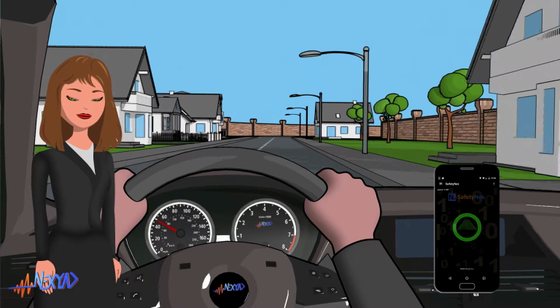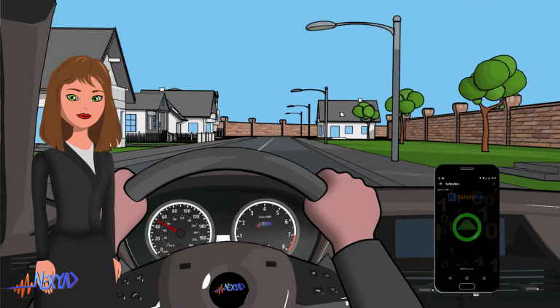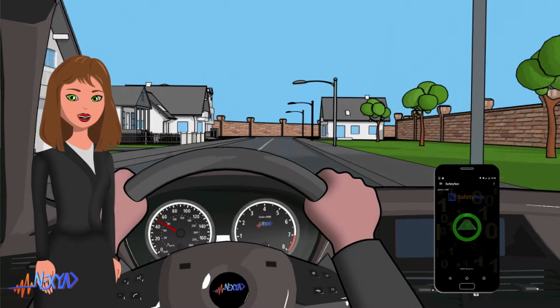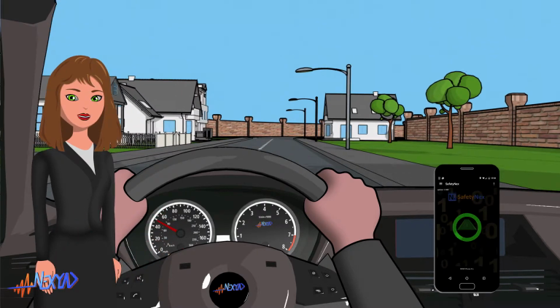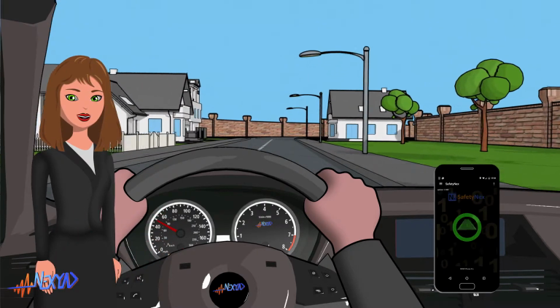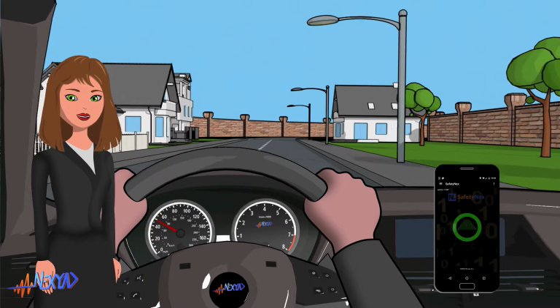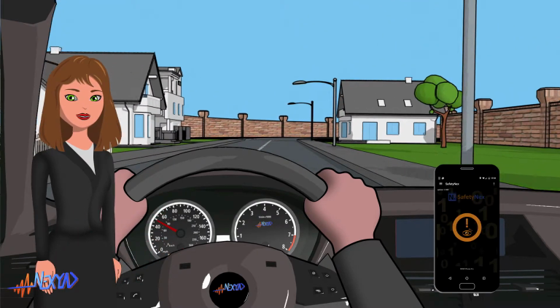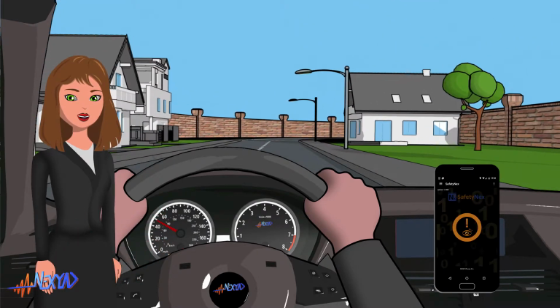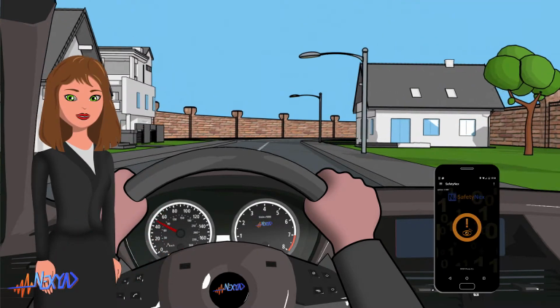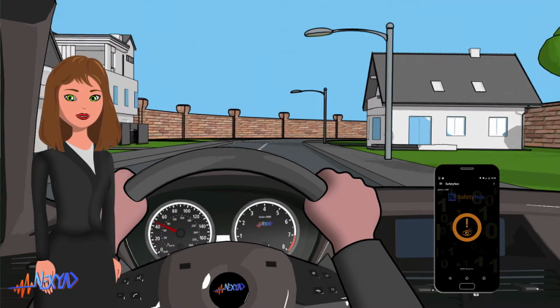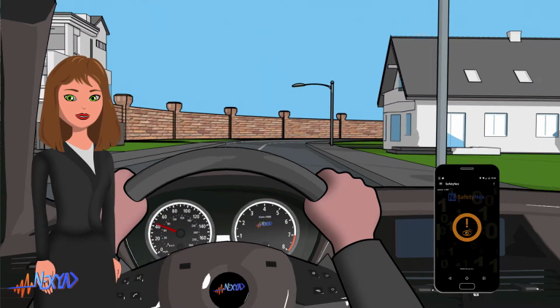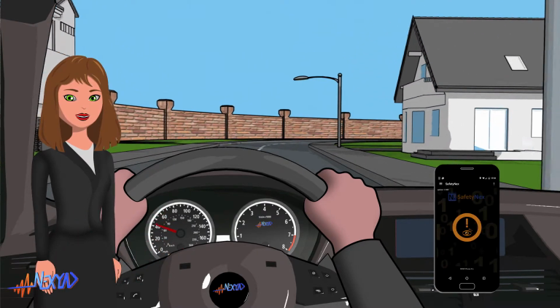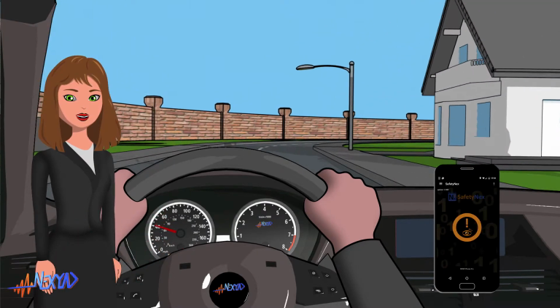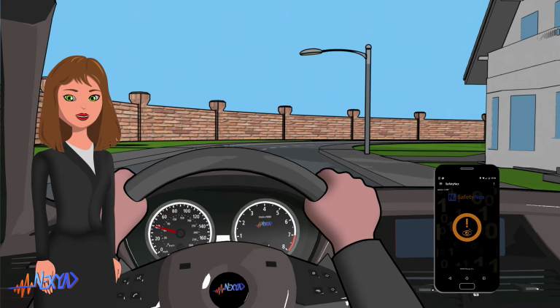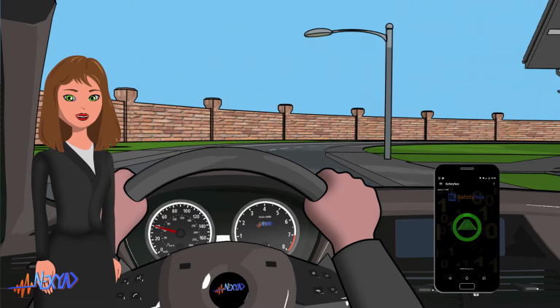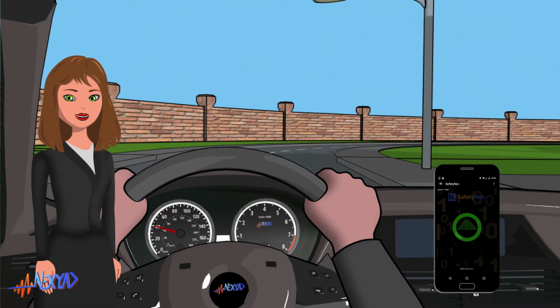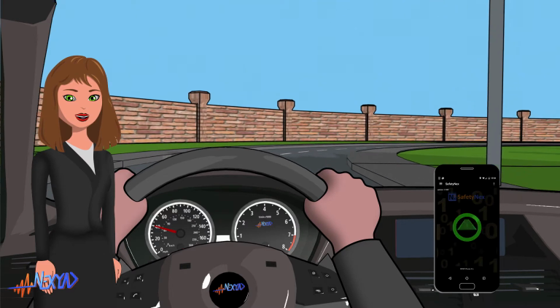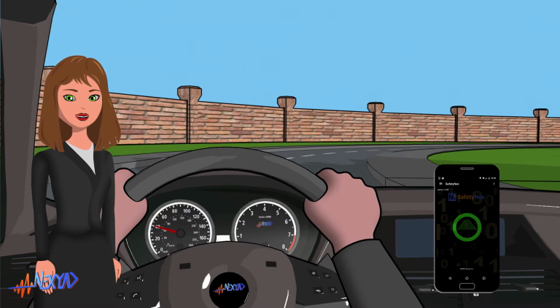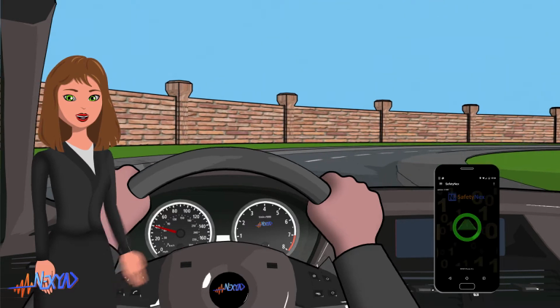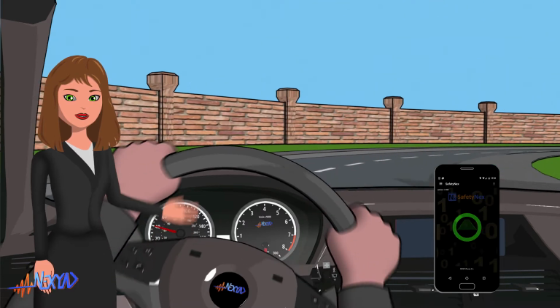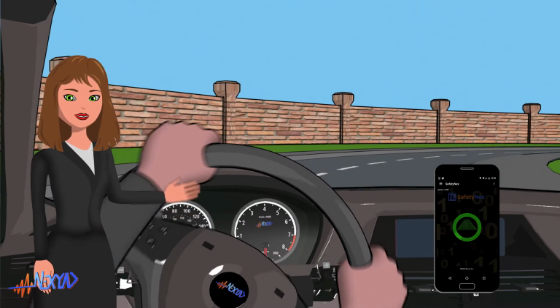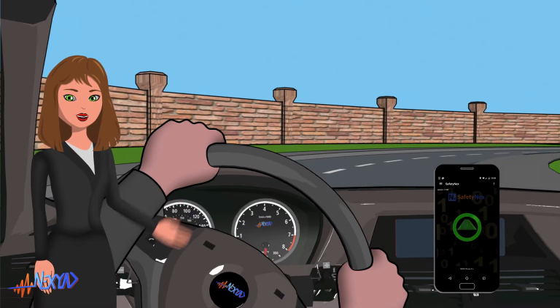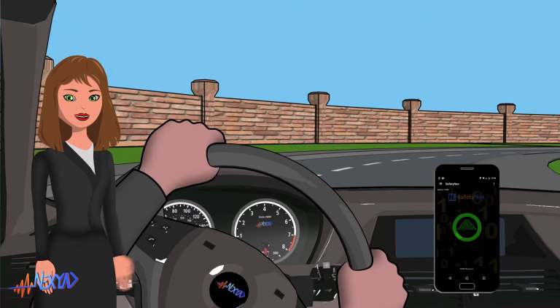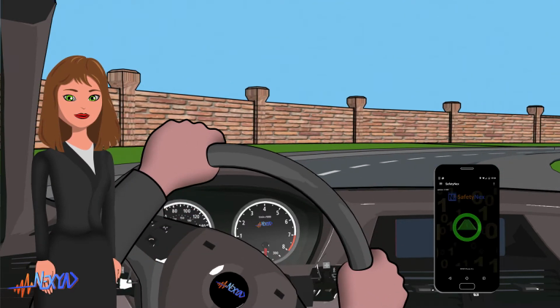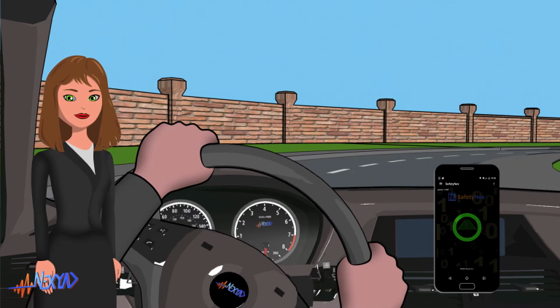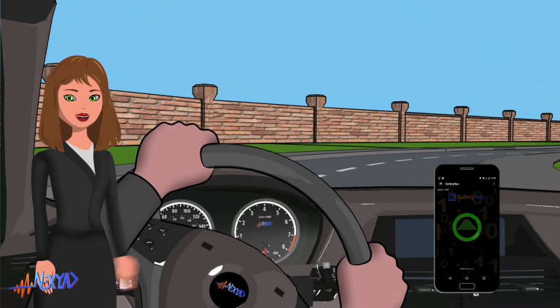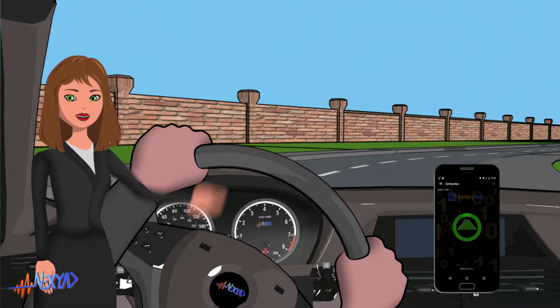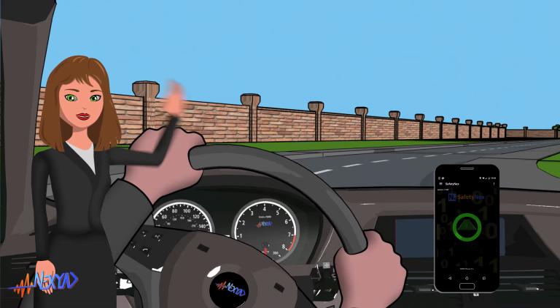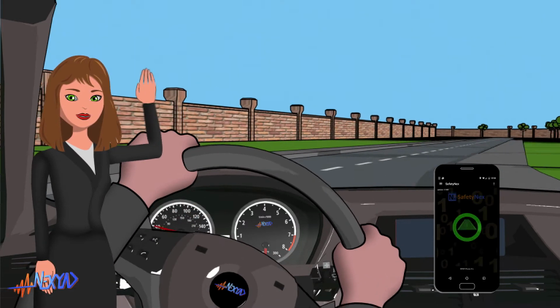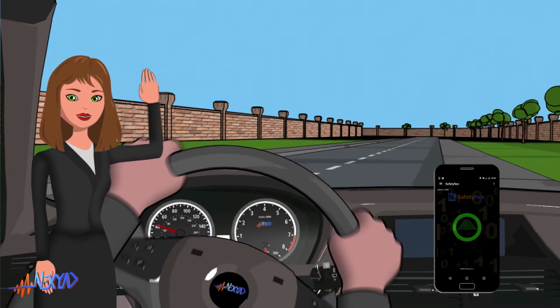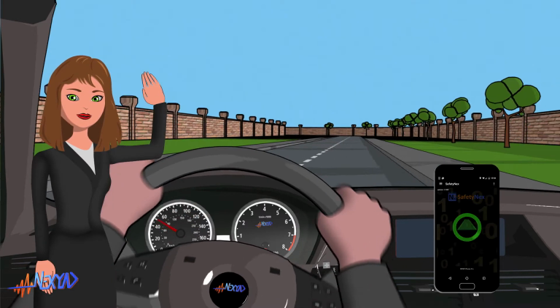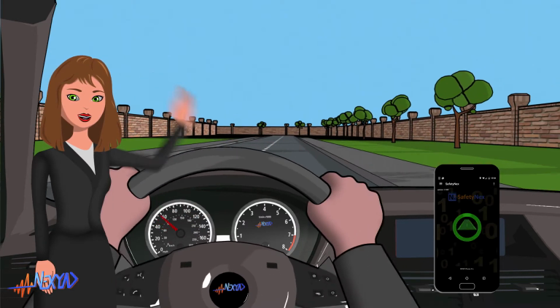But I will show you applications of Safetynext to car insurance and fleet management next time. Goodbye, and see you soon.